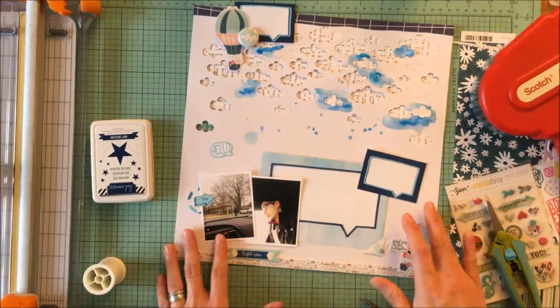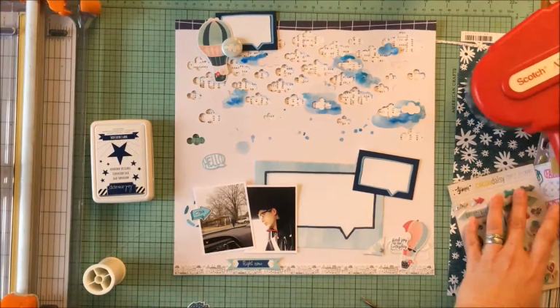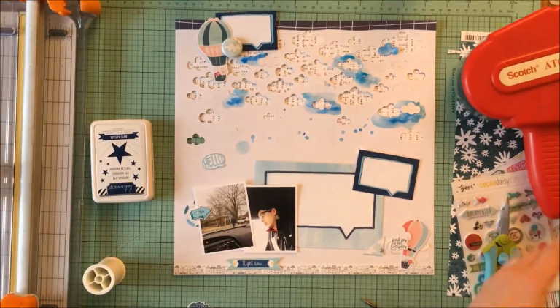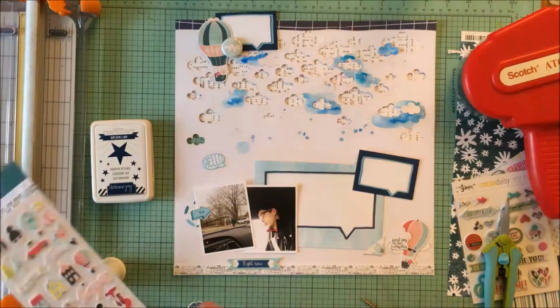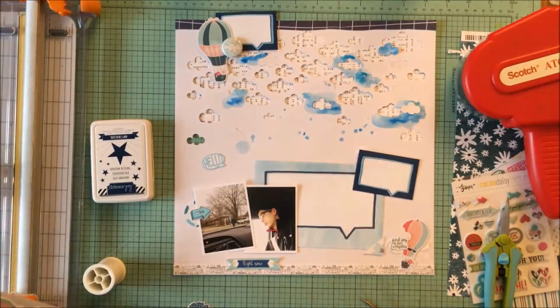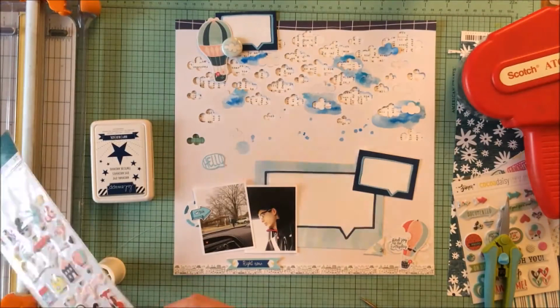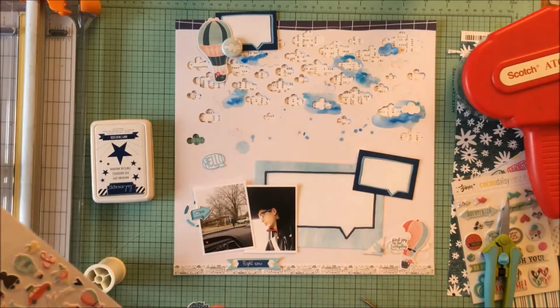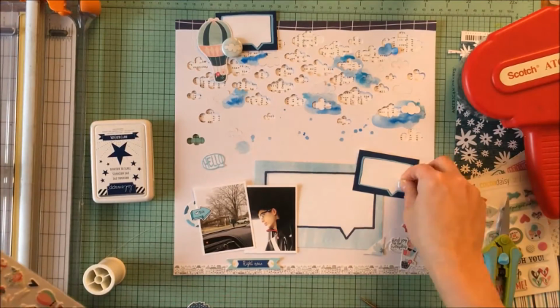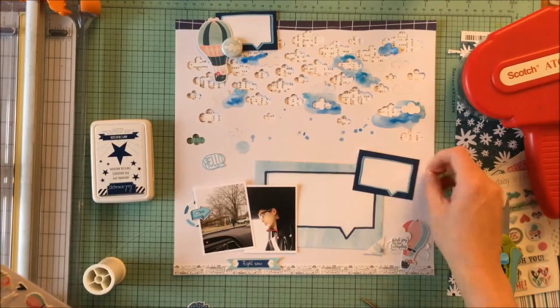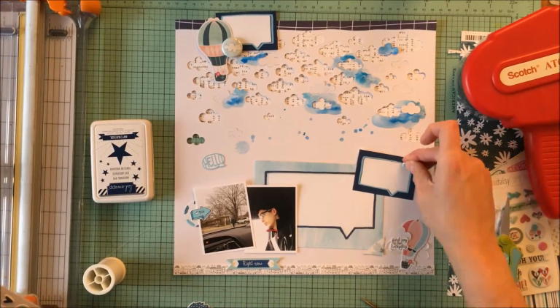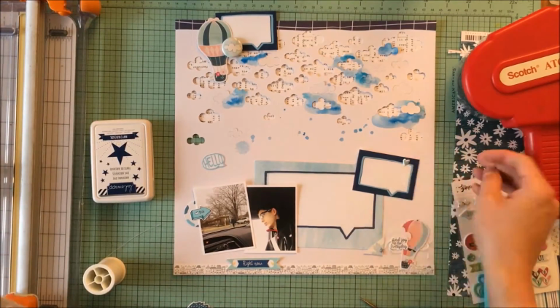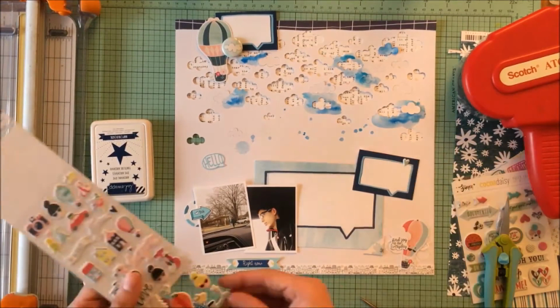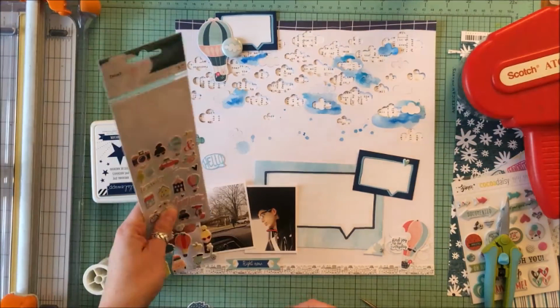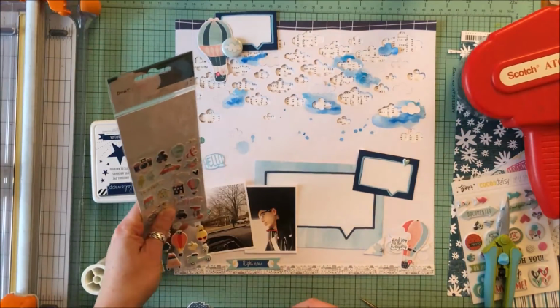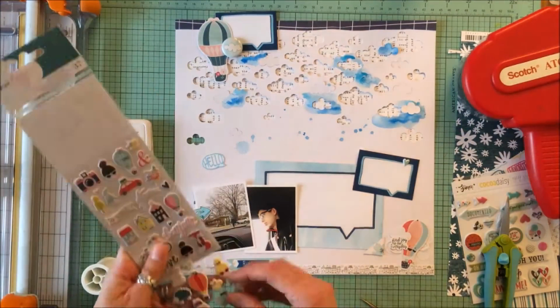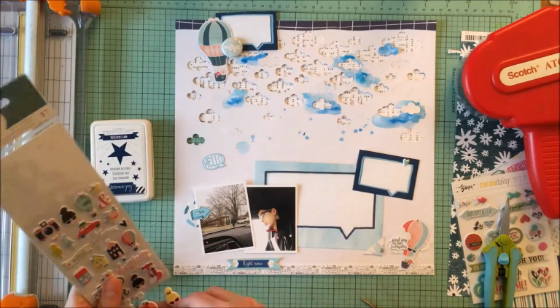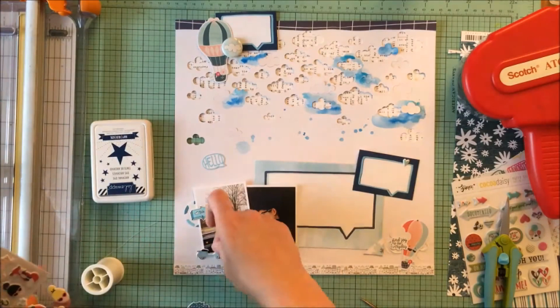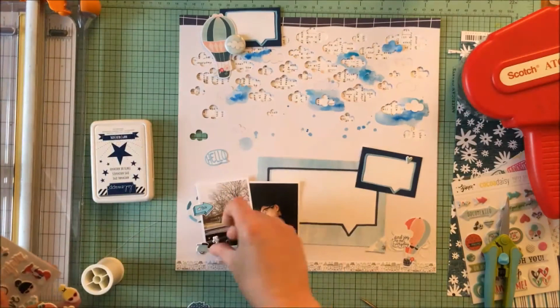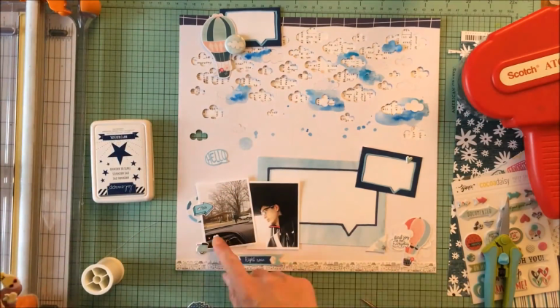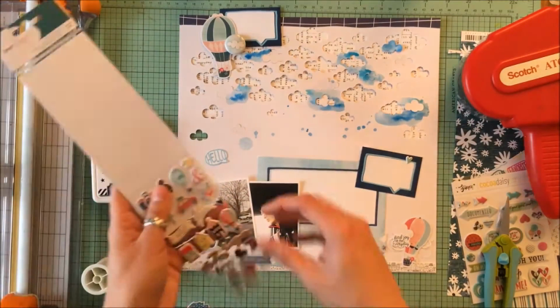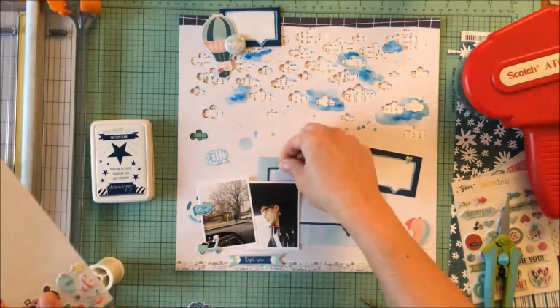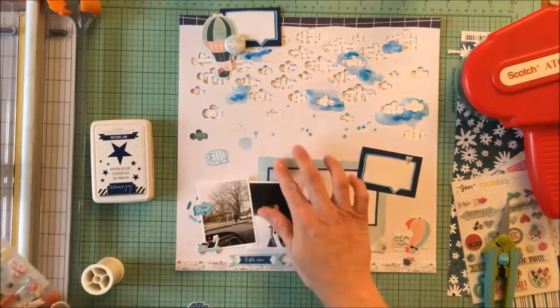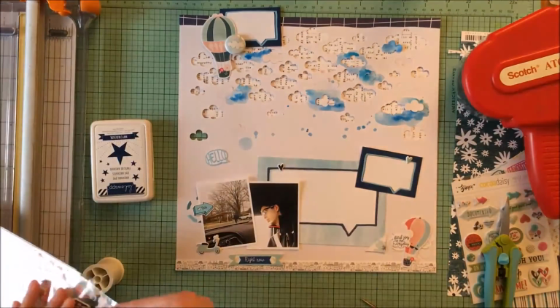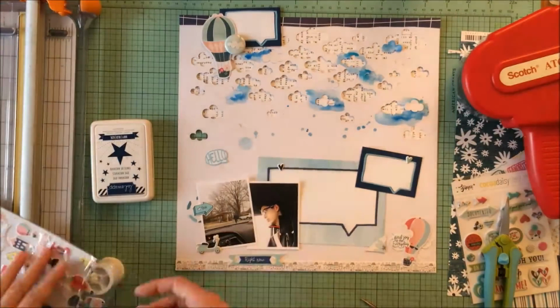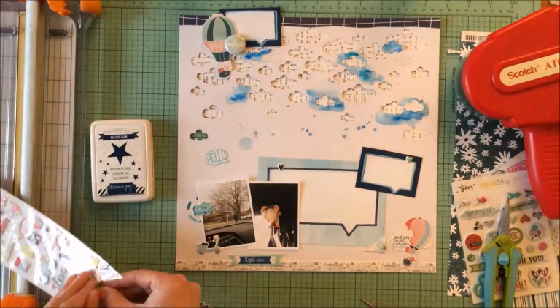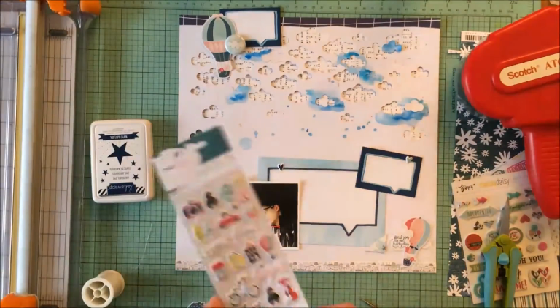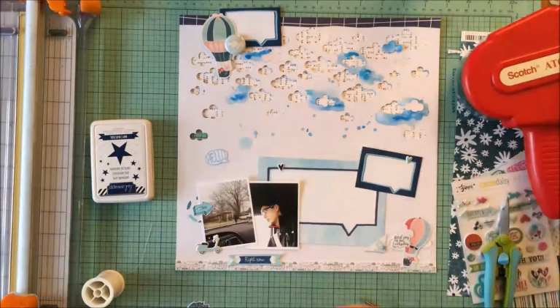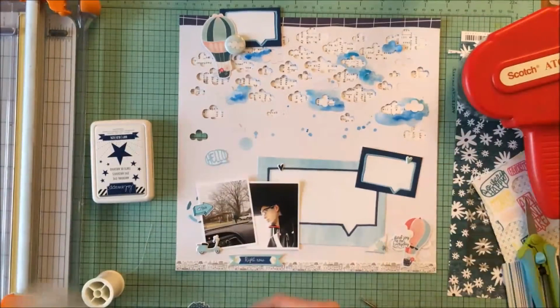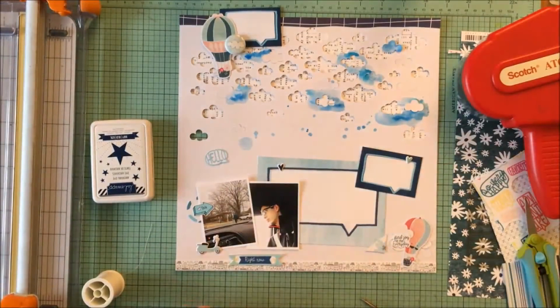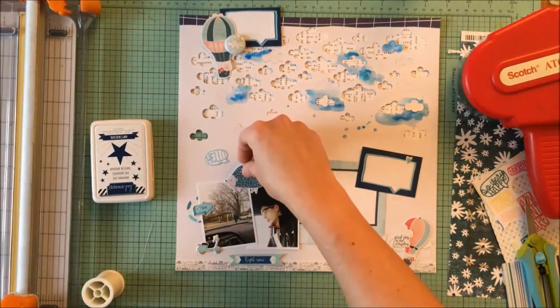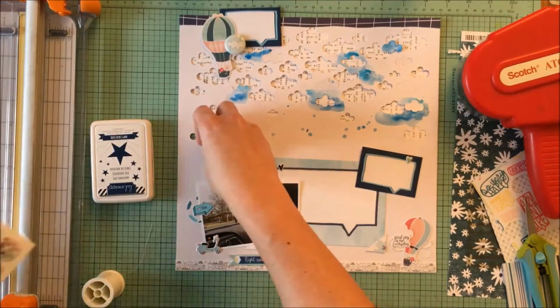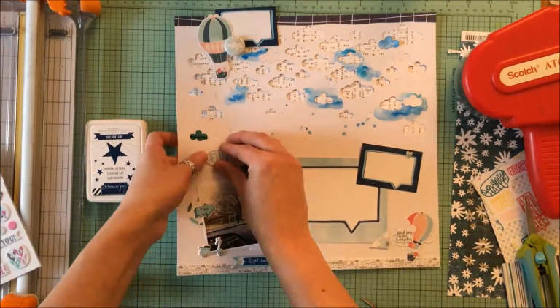I'm just gluing down the embellishments that I had chosen, and I love the little touch that the dark color adds — that little heart there on the top right navy journal card.